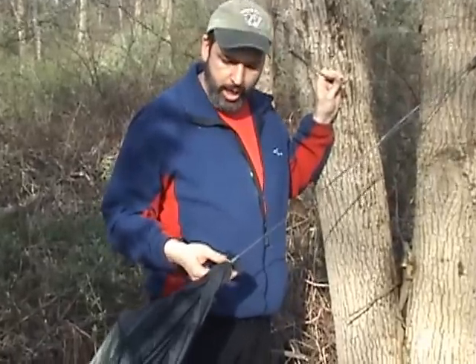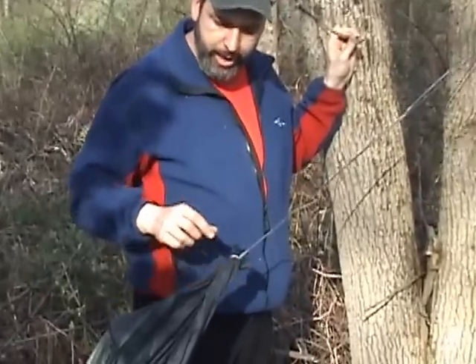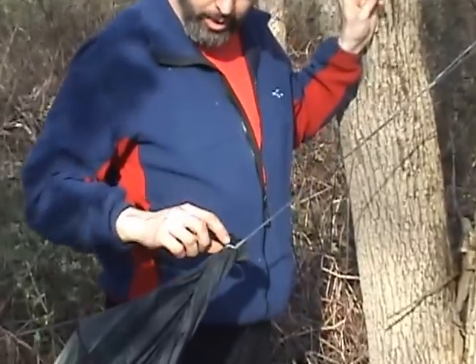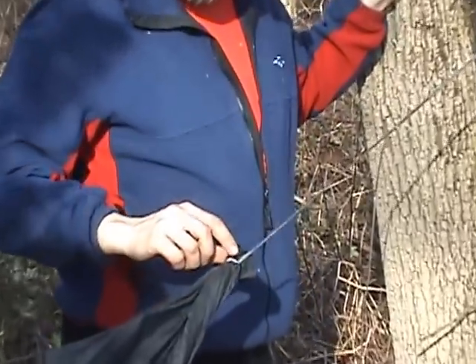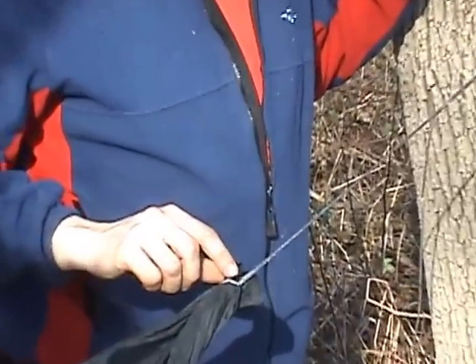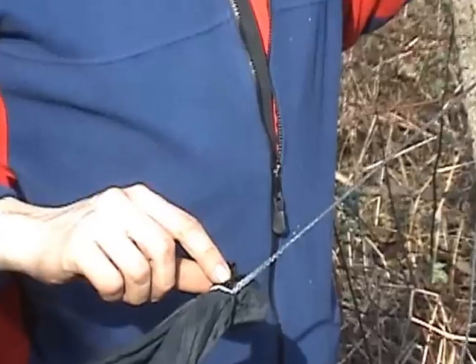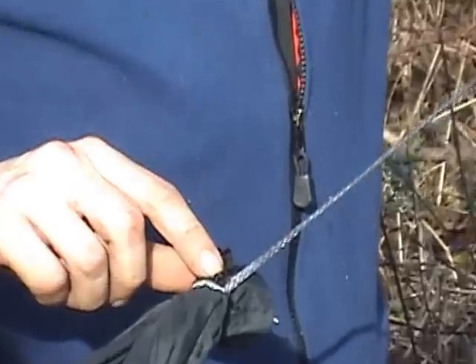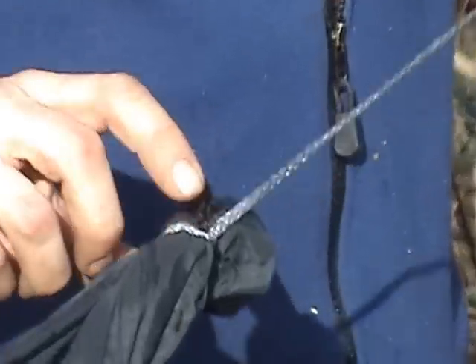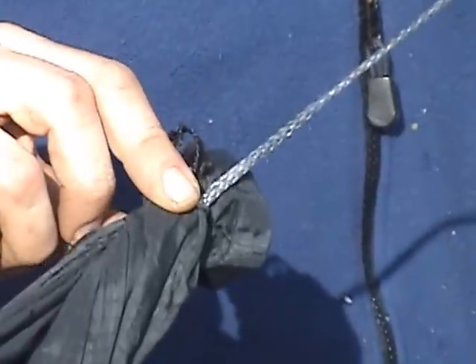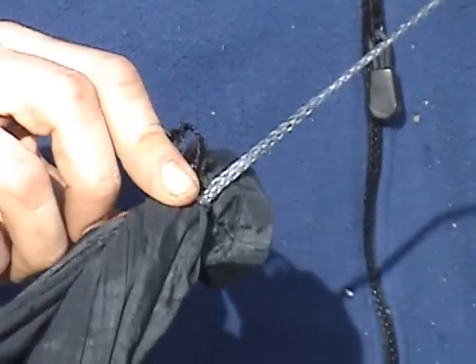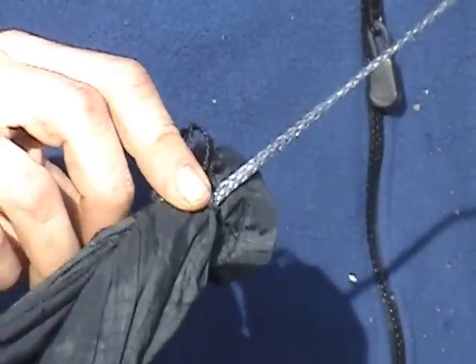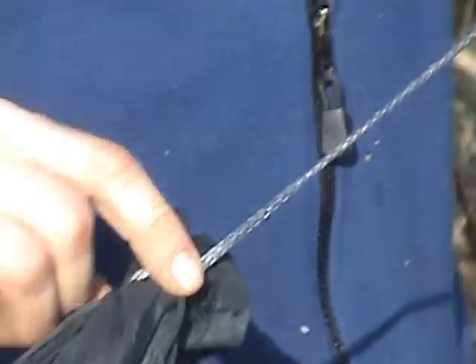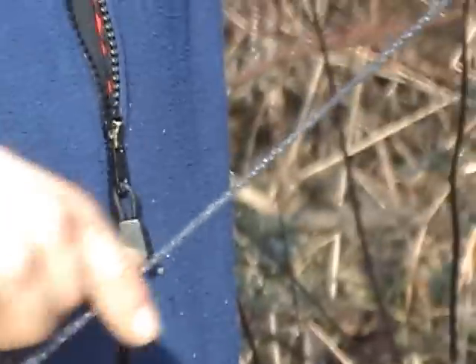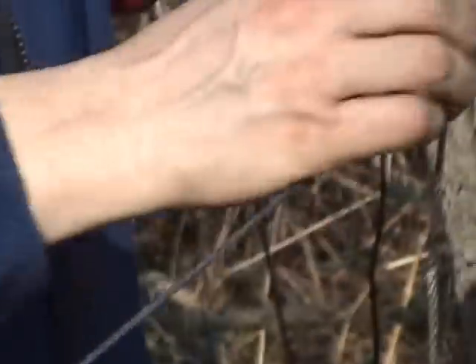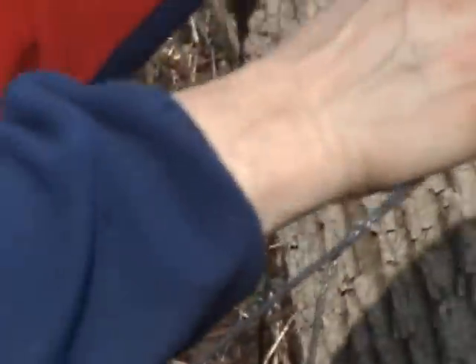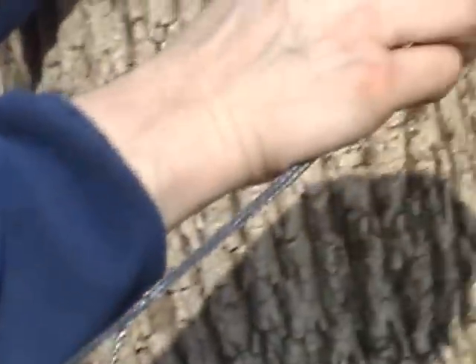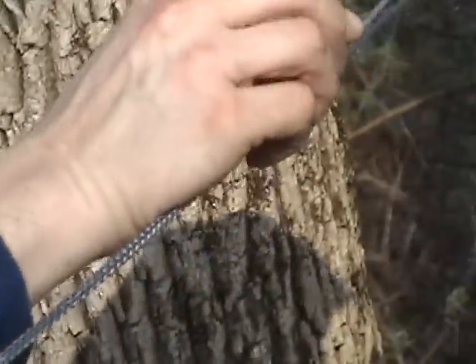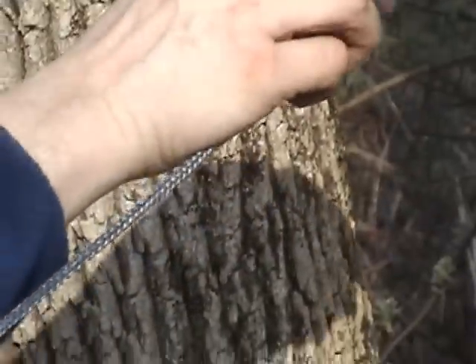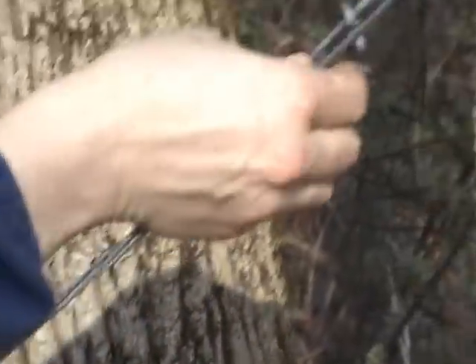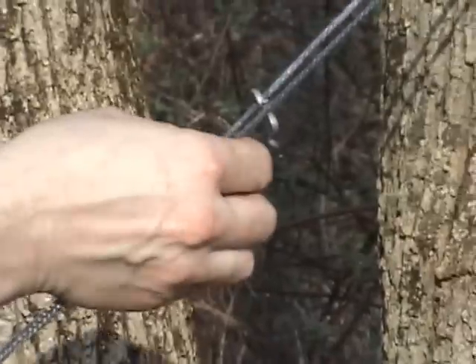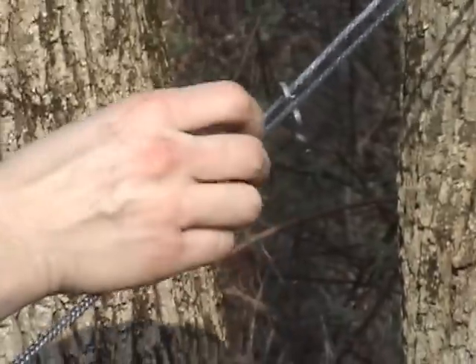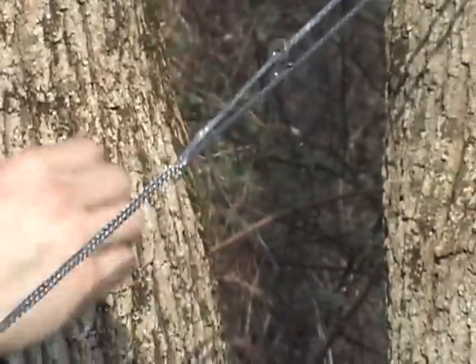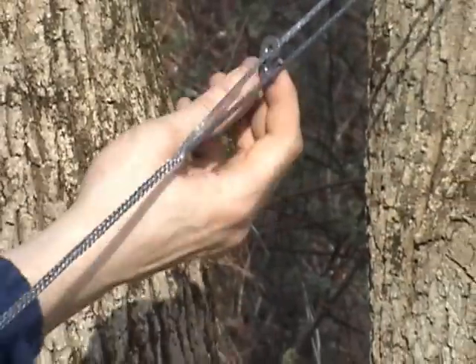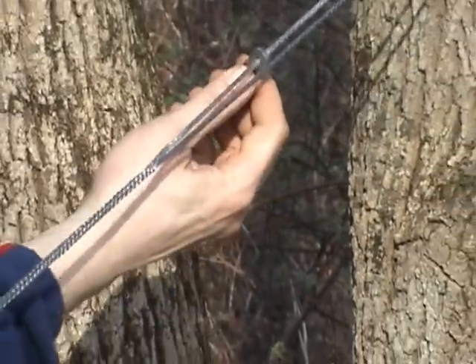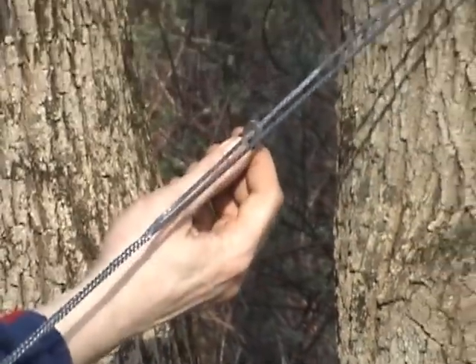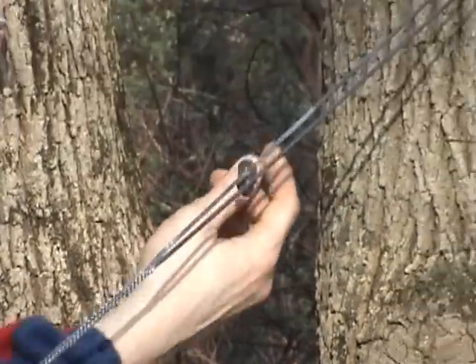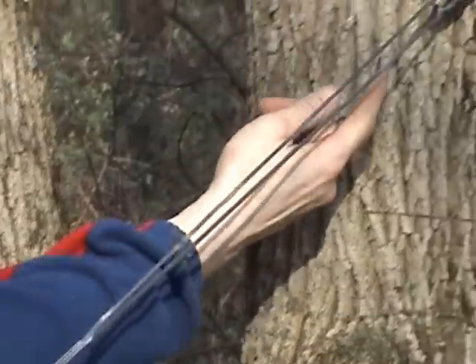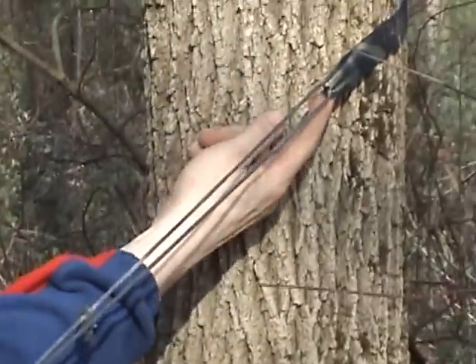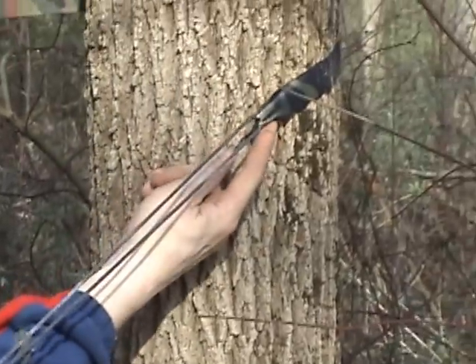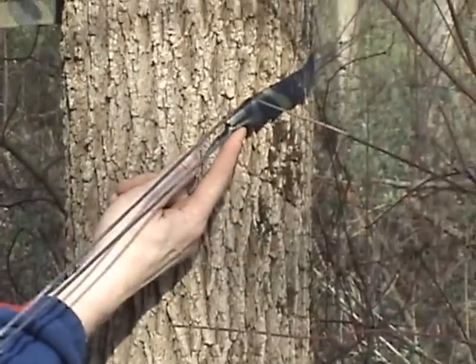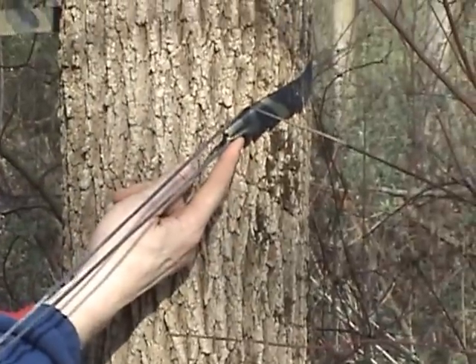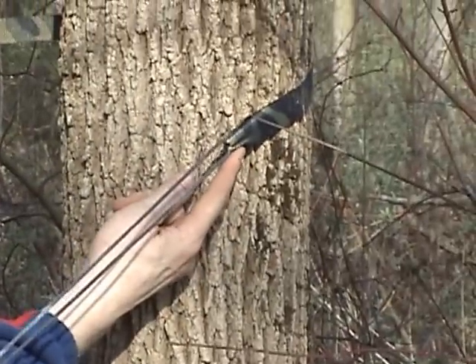As you see down here, I have the locked Bremel lark's head onto the end of the hammock. You follow the whoopee sling up and on the adjustable loop is a whoopee hook, also going through the loop of the hugger.